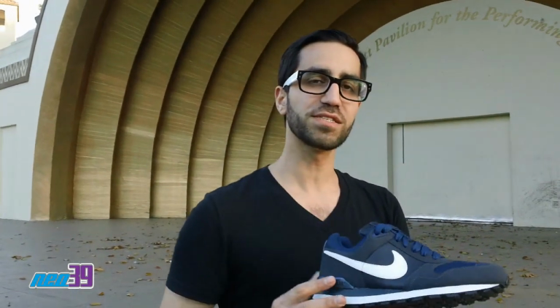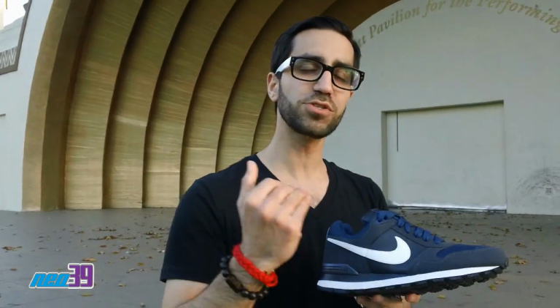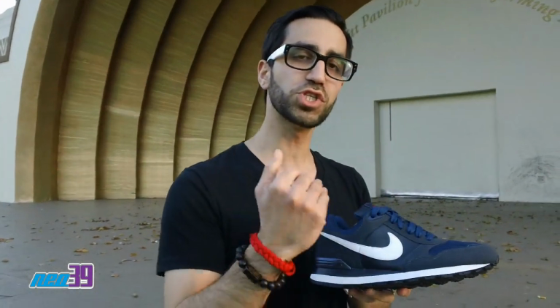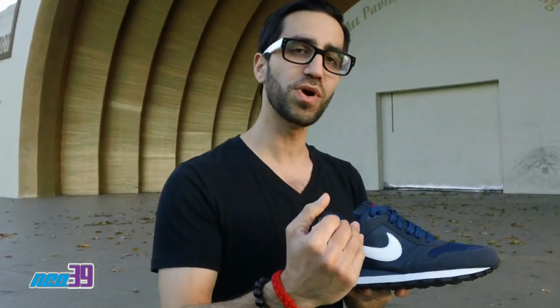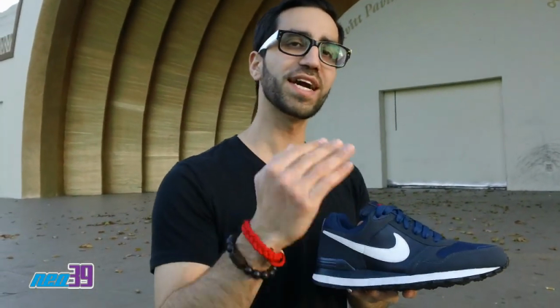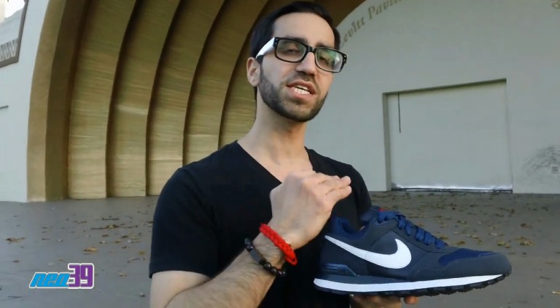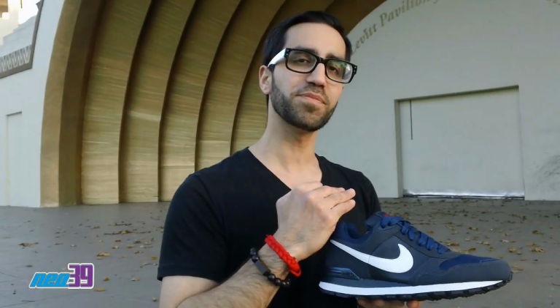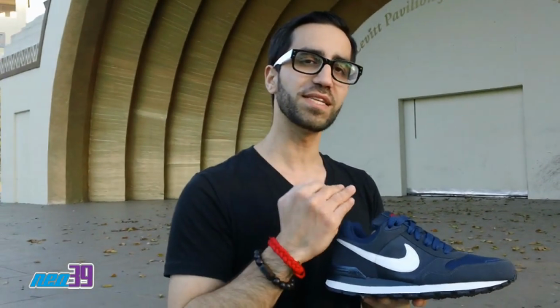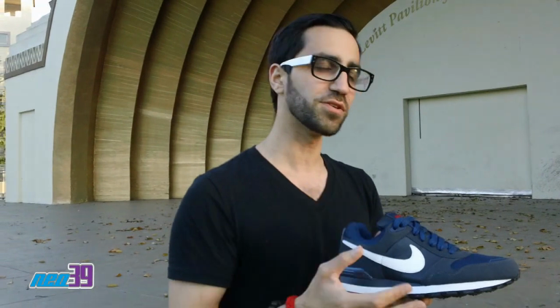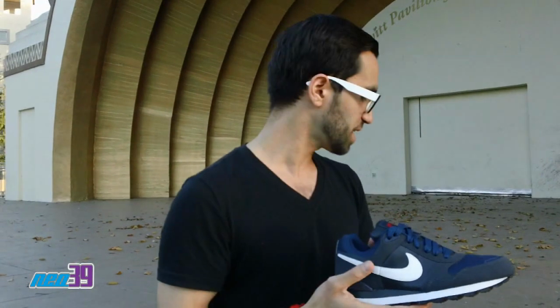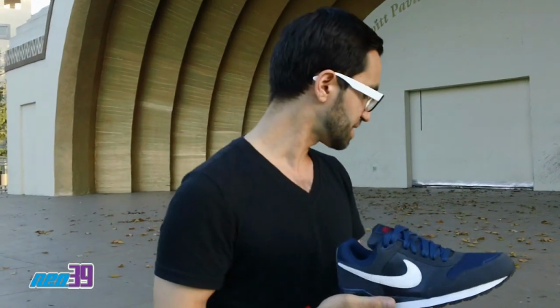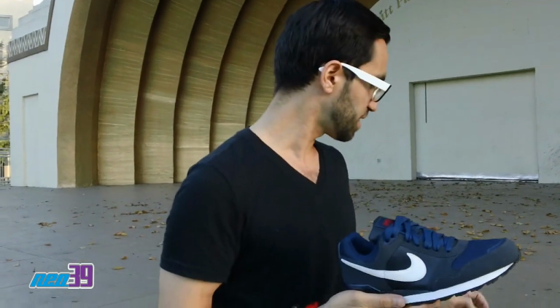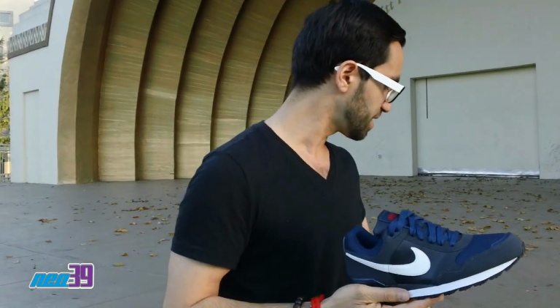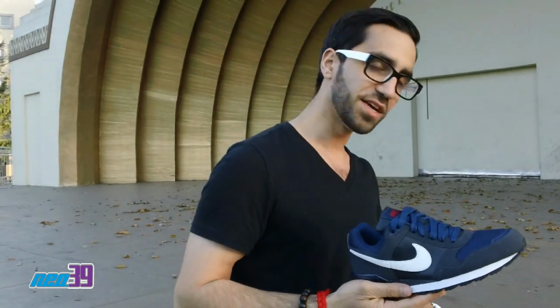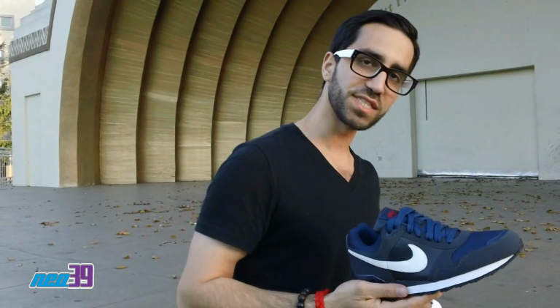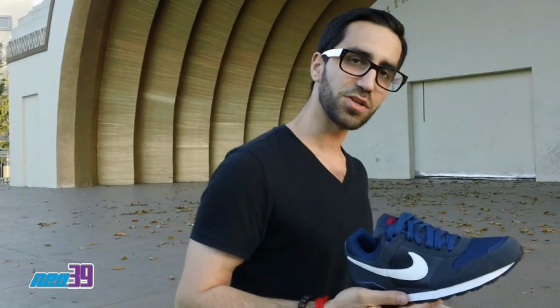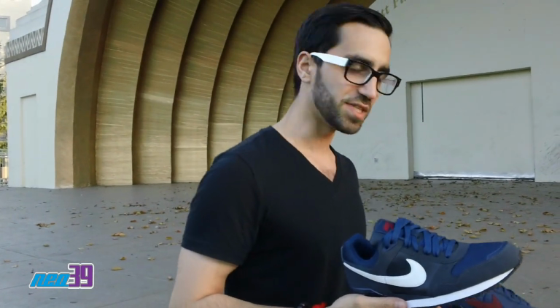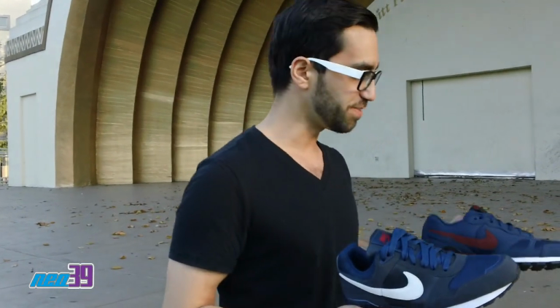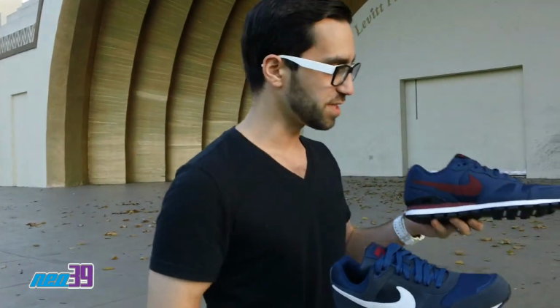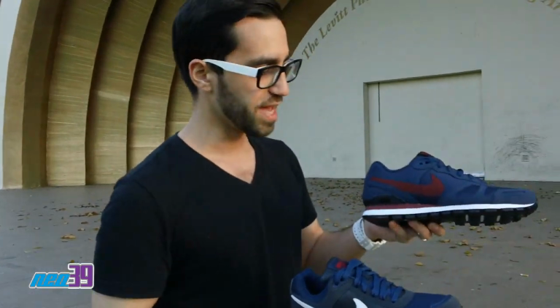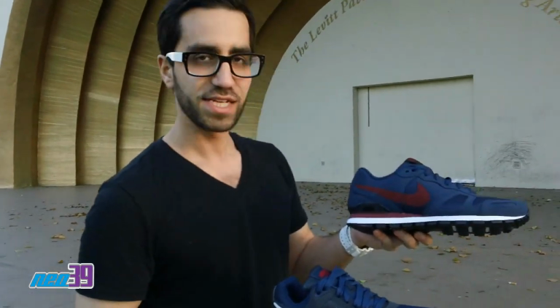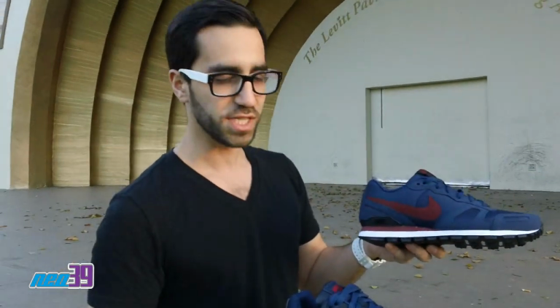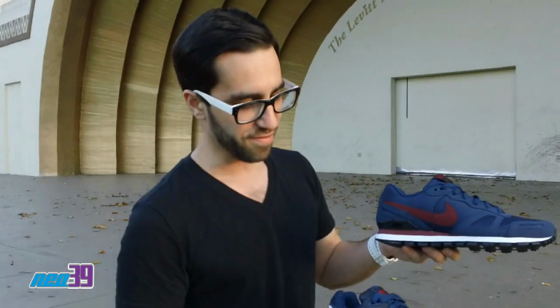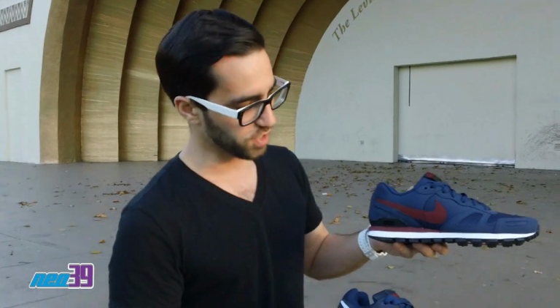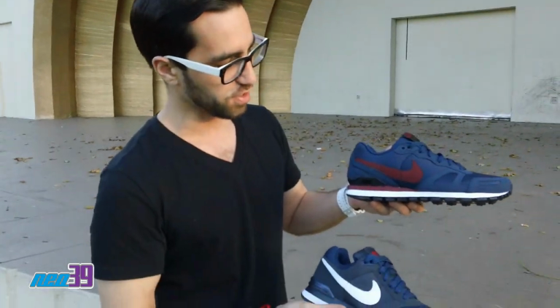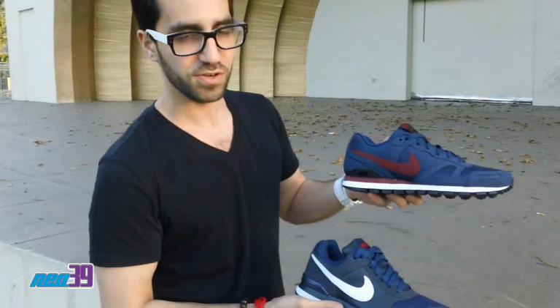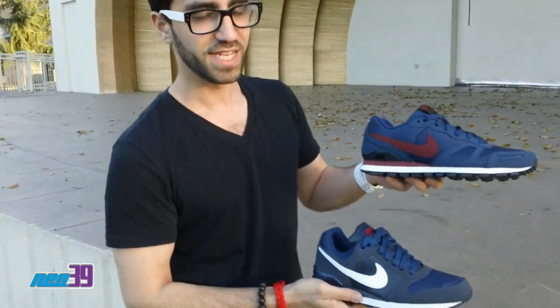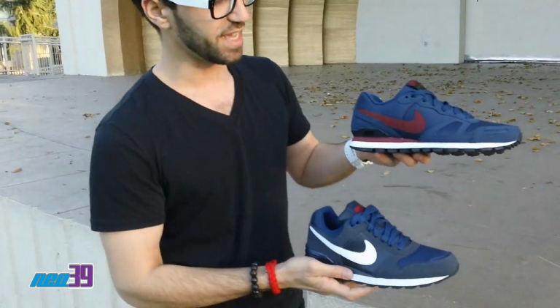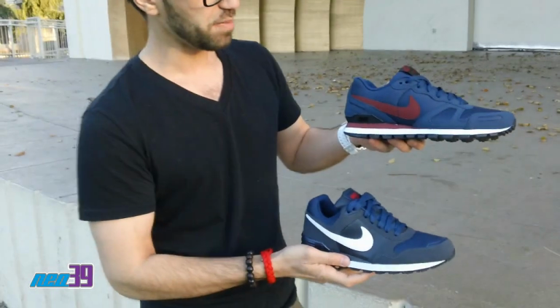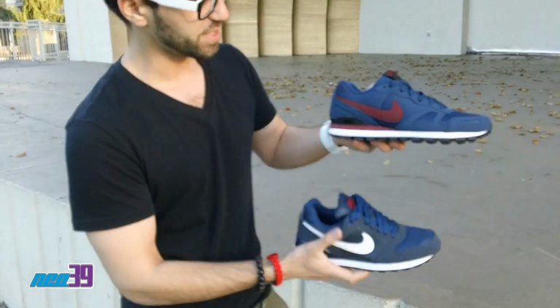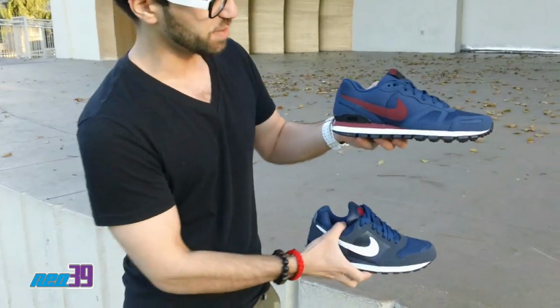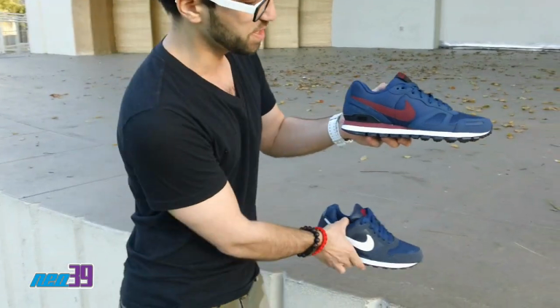But now to get to a shoe that actually came from the 80s — and you can see a lot of similarity, not just in color but in the shape and silhouette — you got the Waffle Trainer, also in the navy as well as the burgundy.